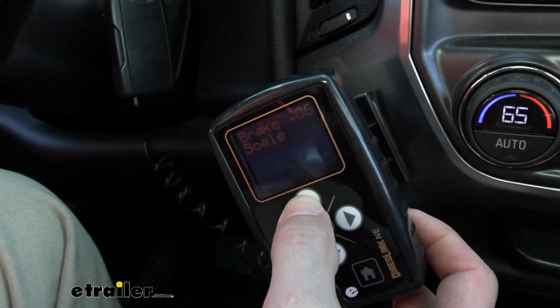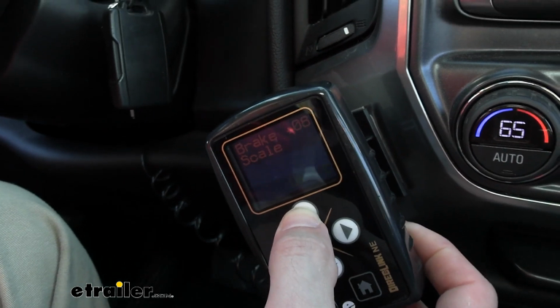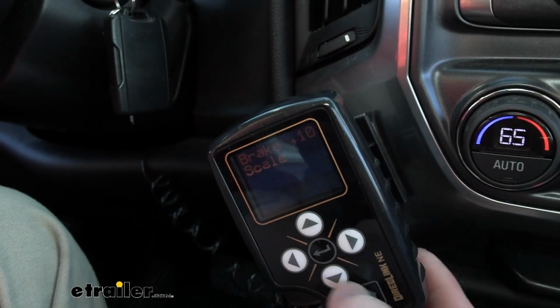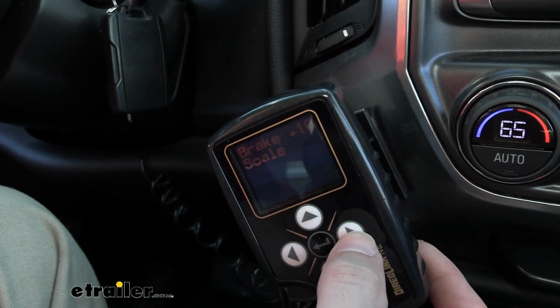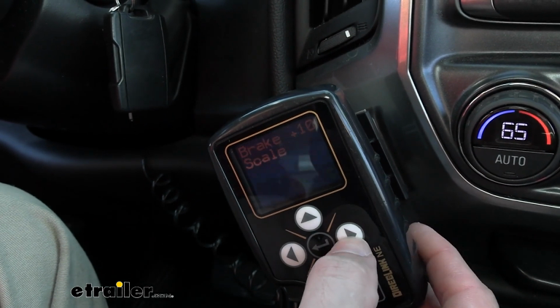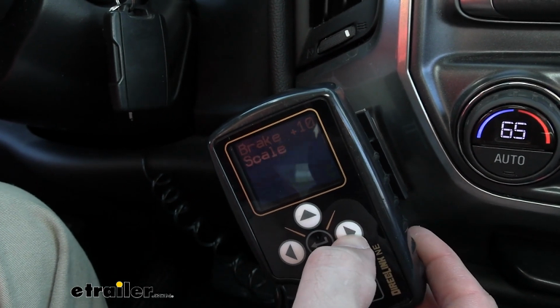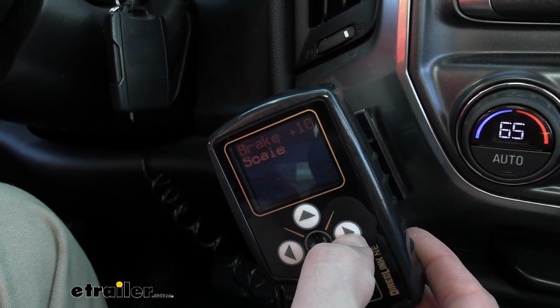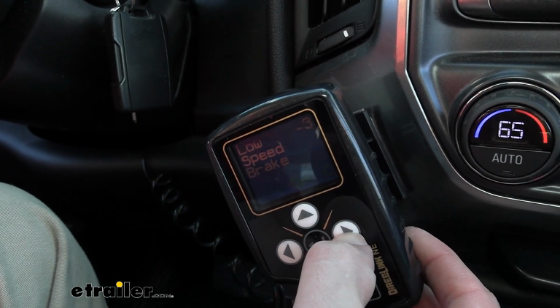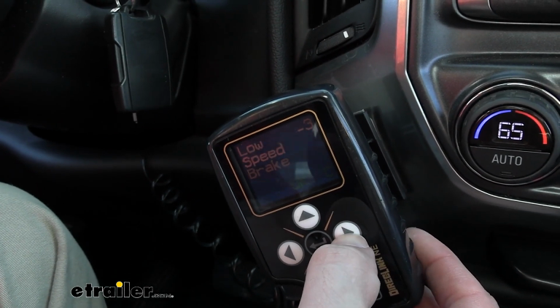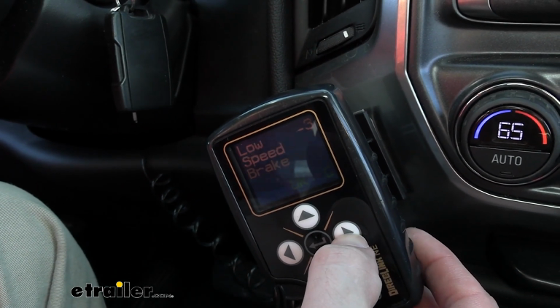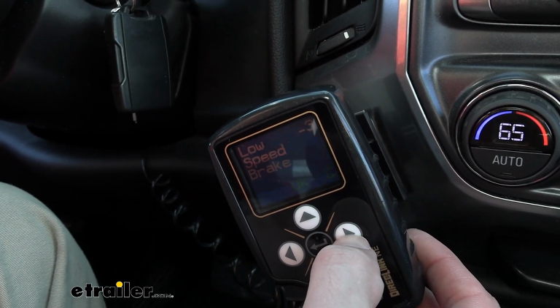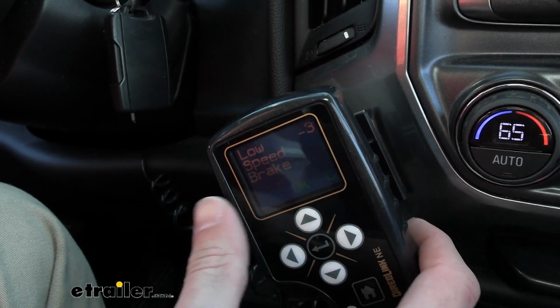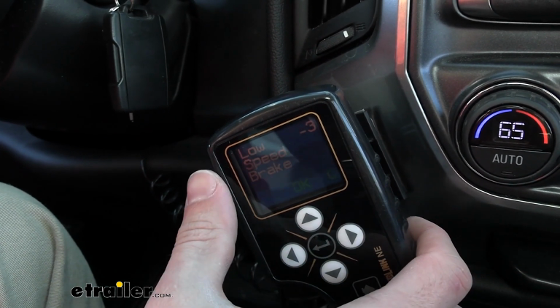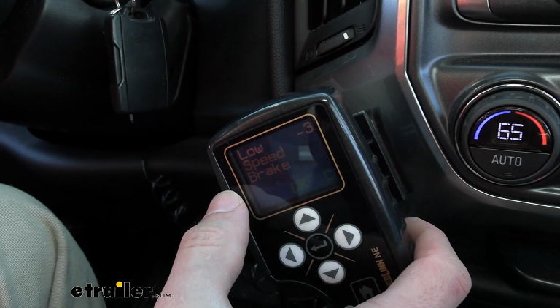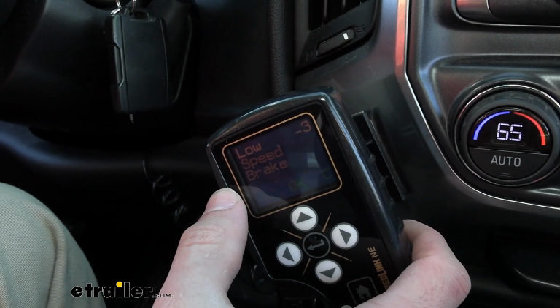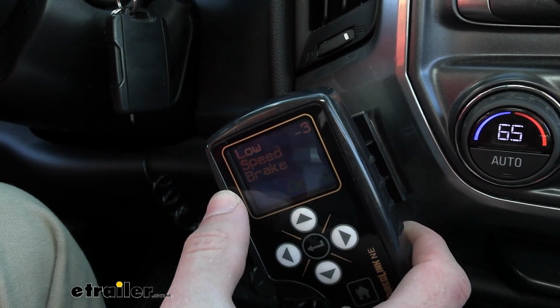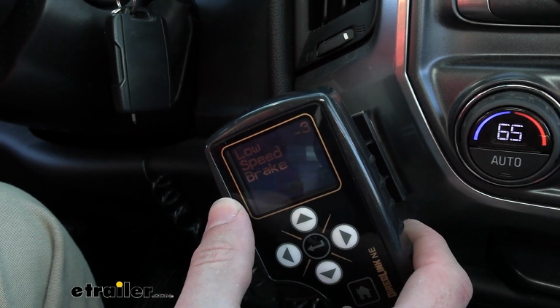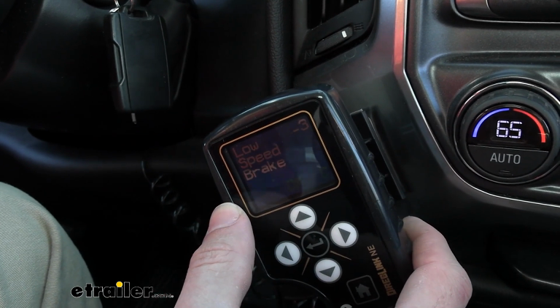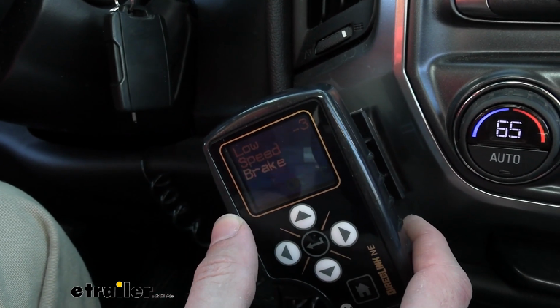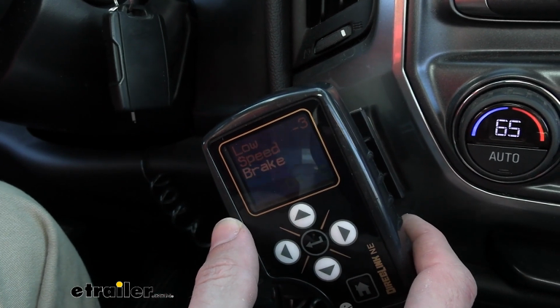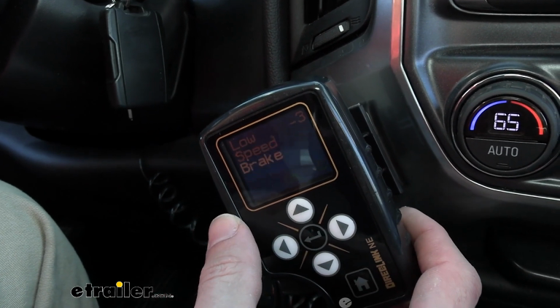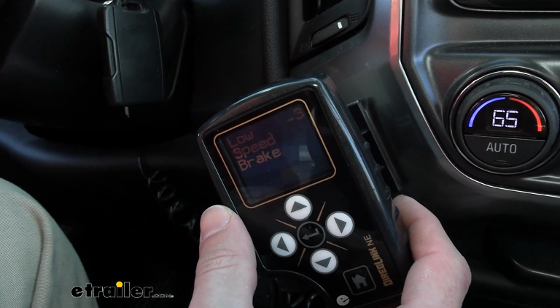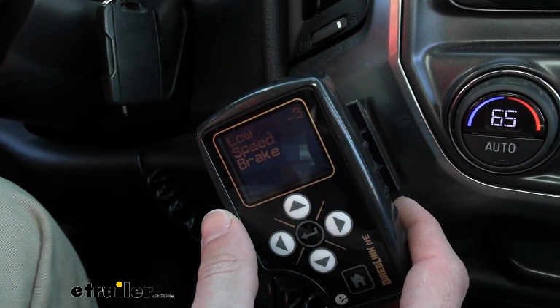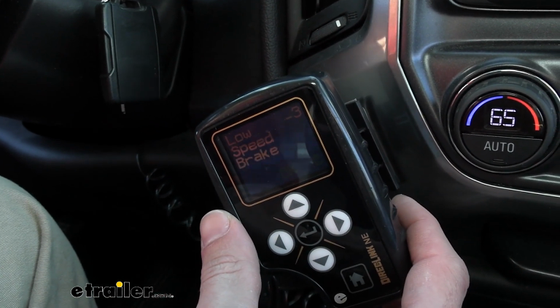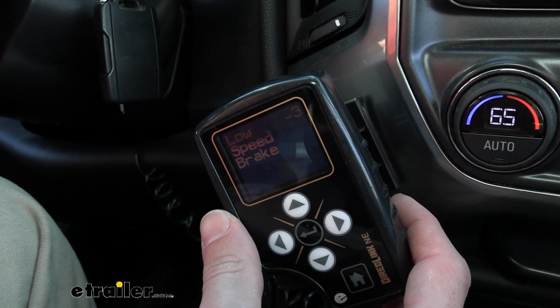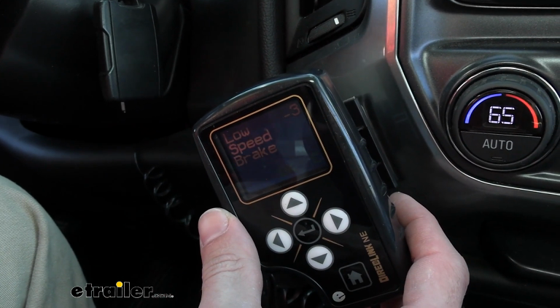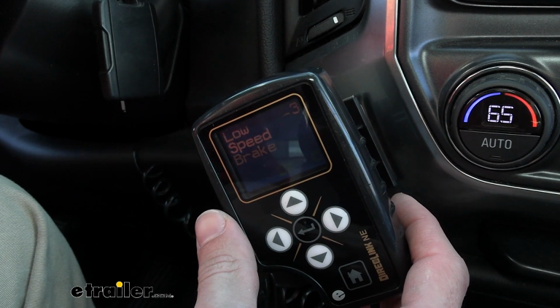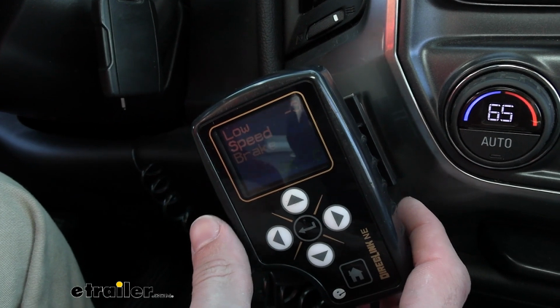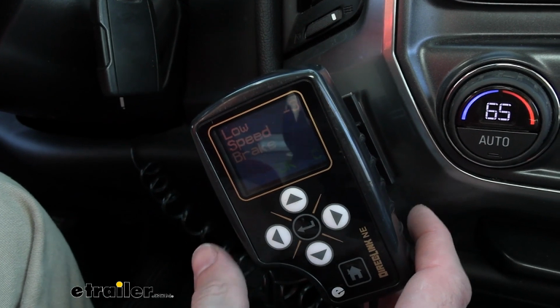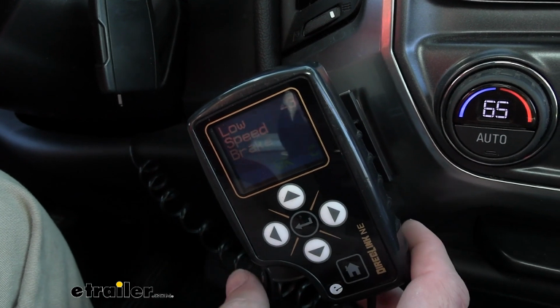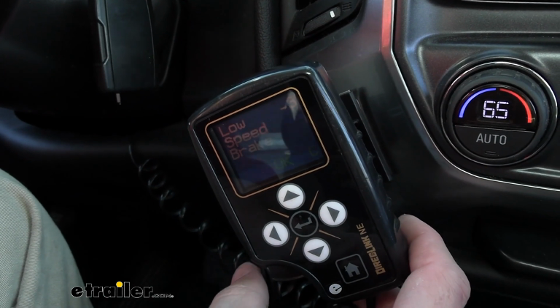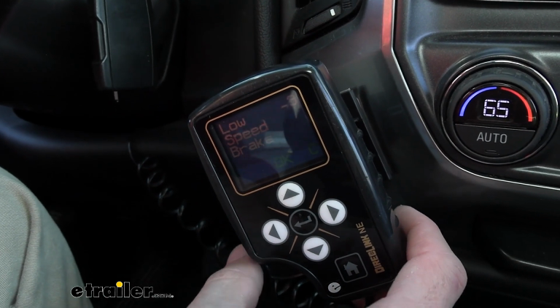We can also go to the side here, and that's going to give us our low-speed brake. So essentially if you're going at a low speed, you don't have to worry about the brakes fully actuating.